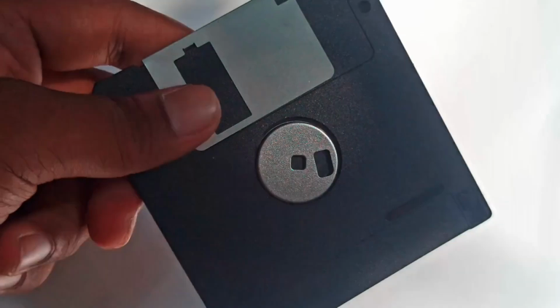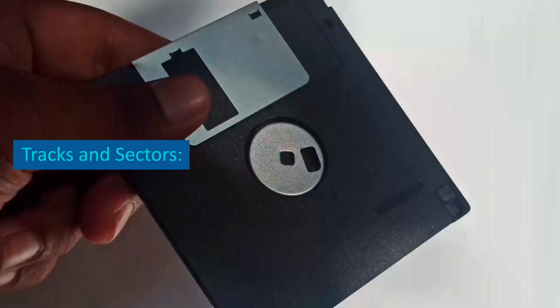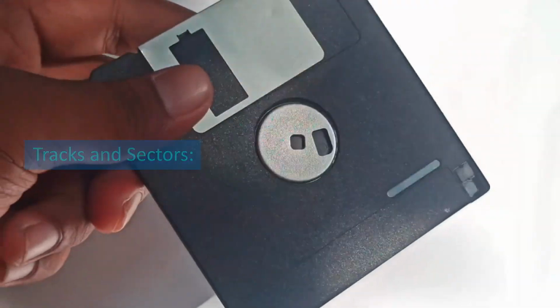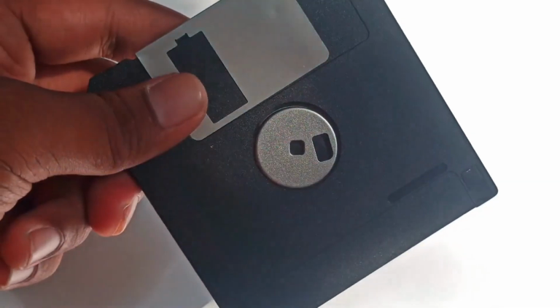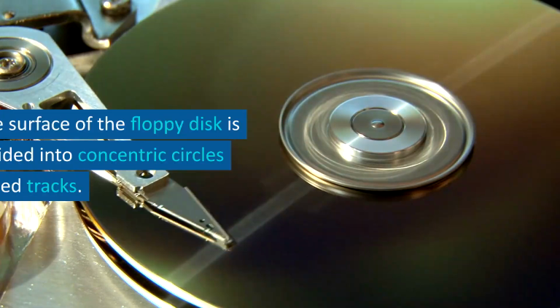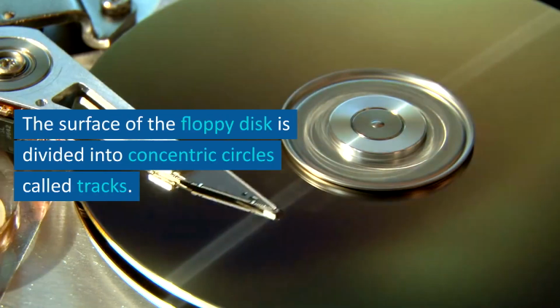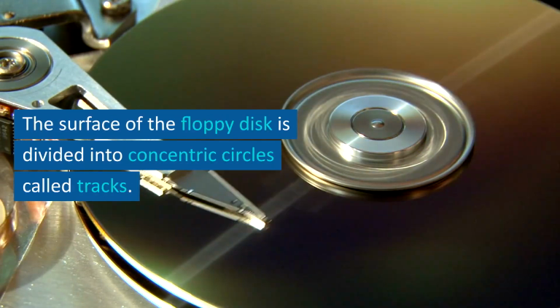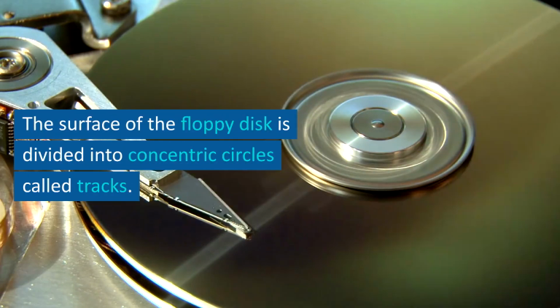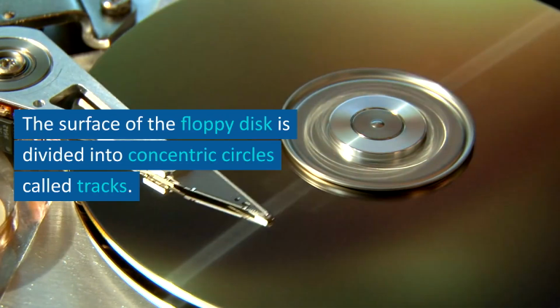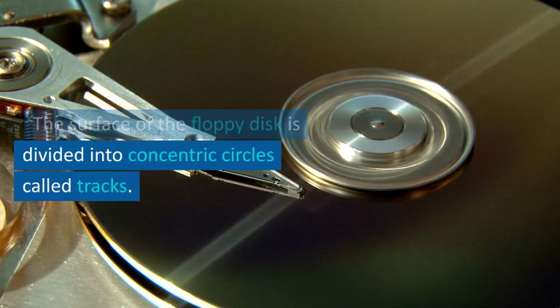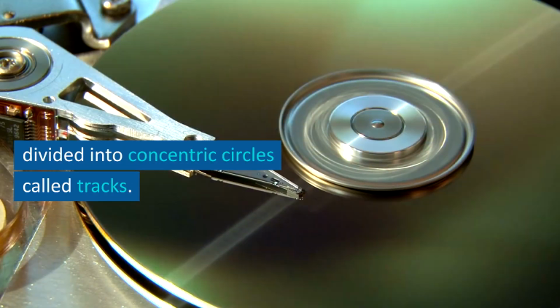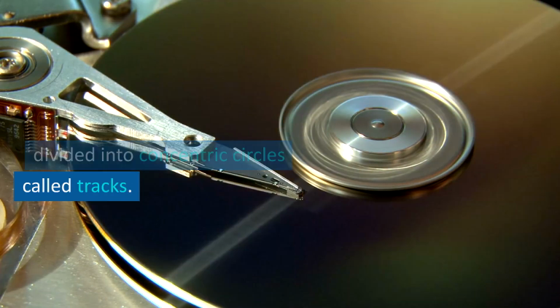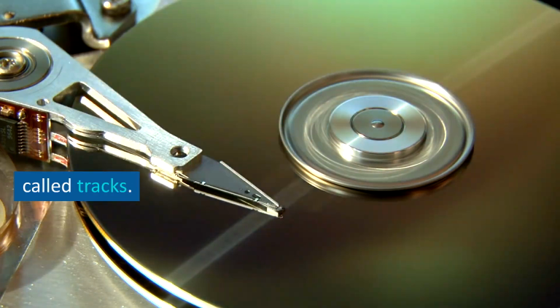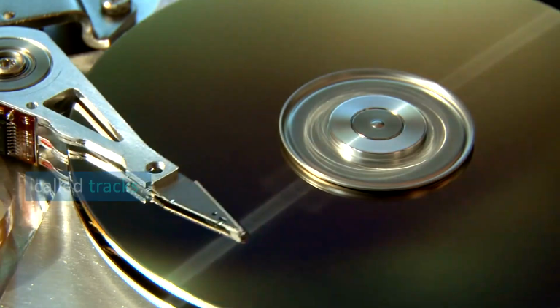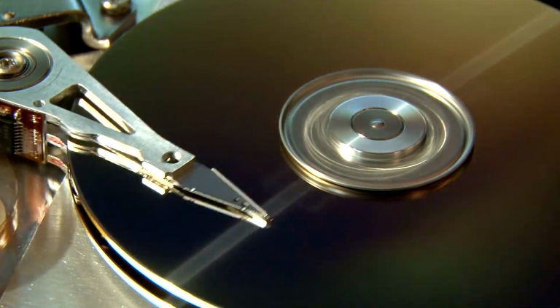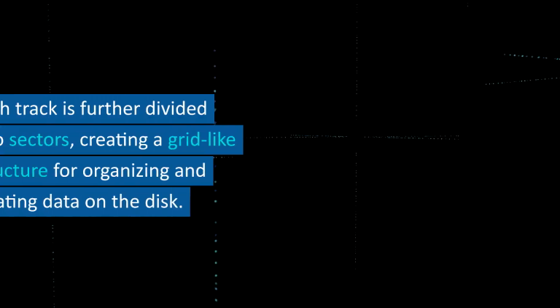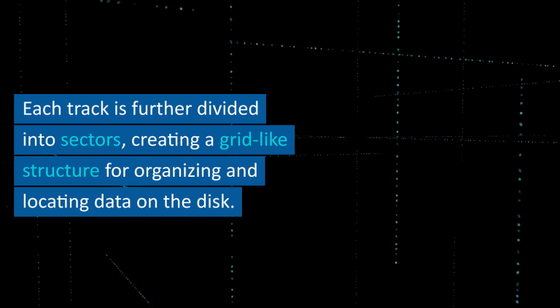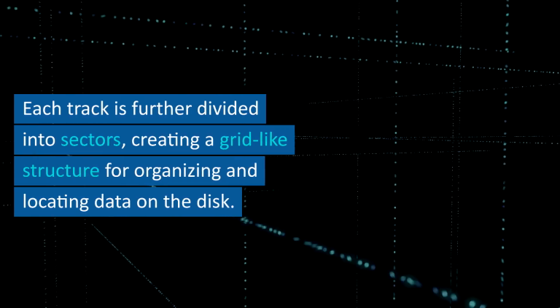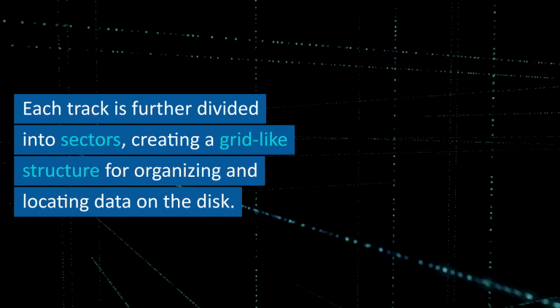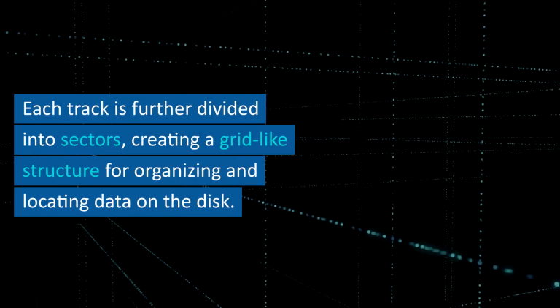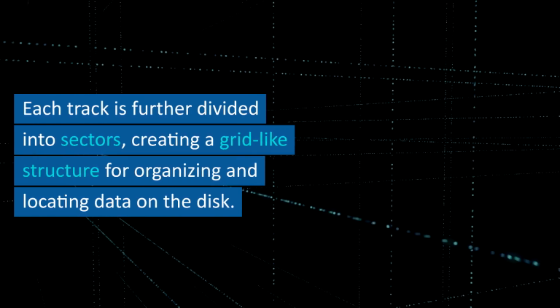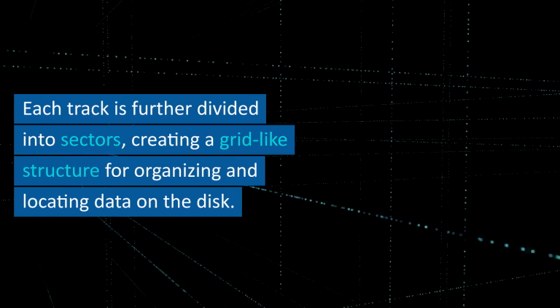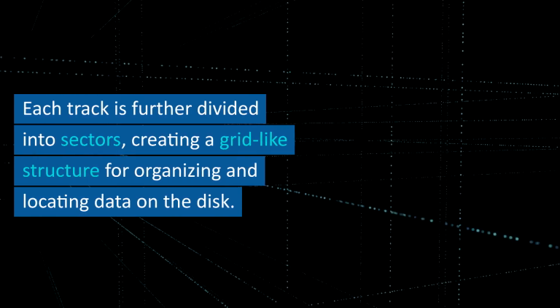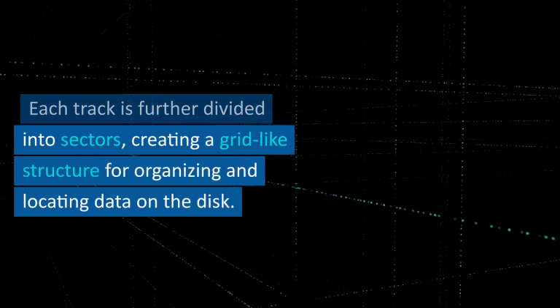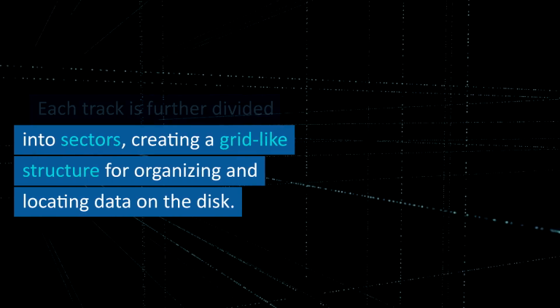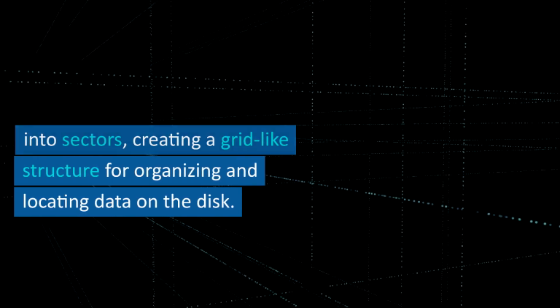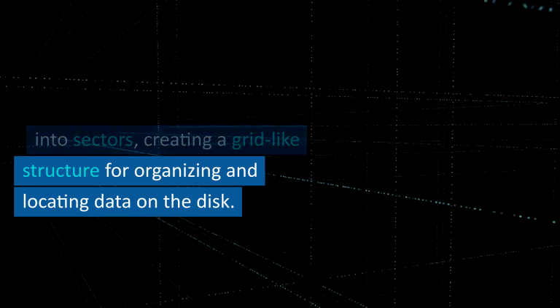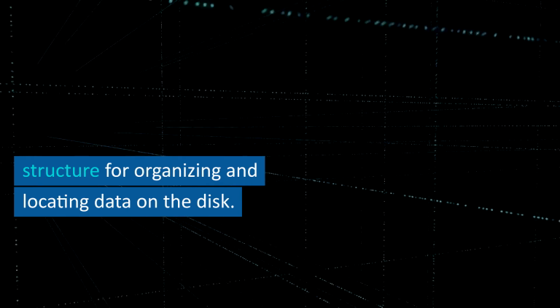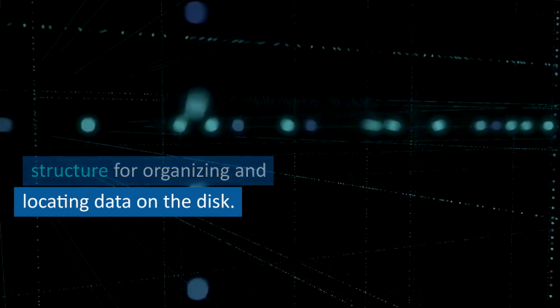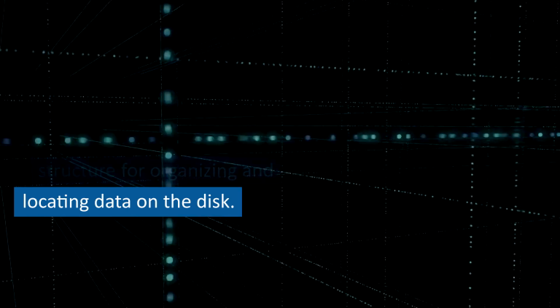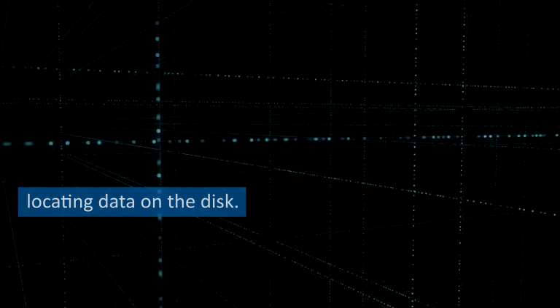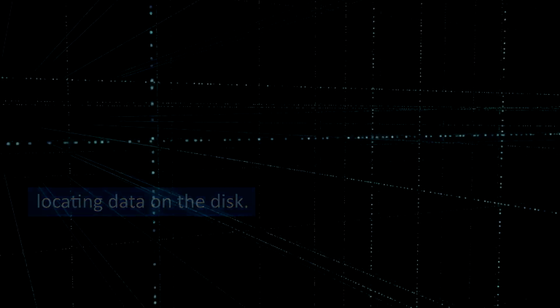Tracks and sectors. The surface of the floppy disk is divided into concentric circles called tracks. Each track is further divided into sectors, creating a grid-like structure for organizing and locating data on the disk.